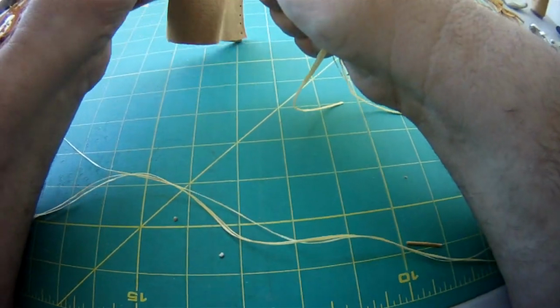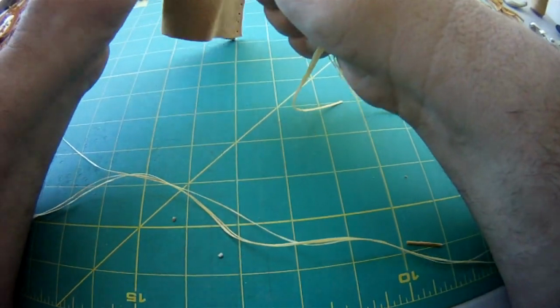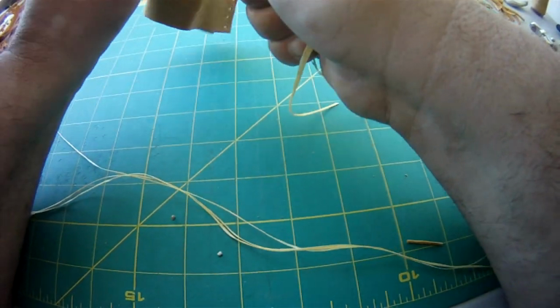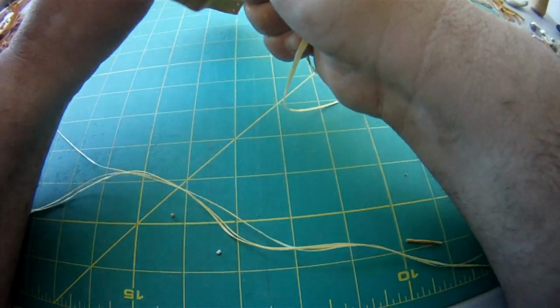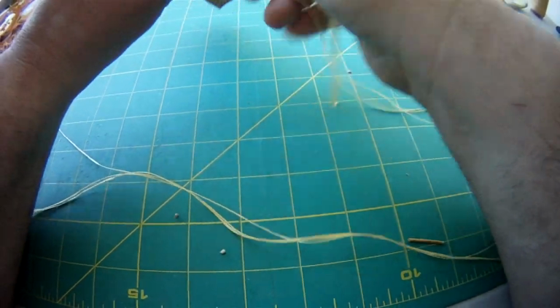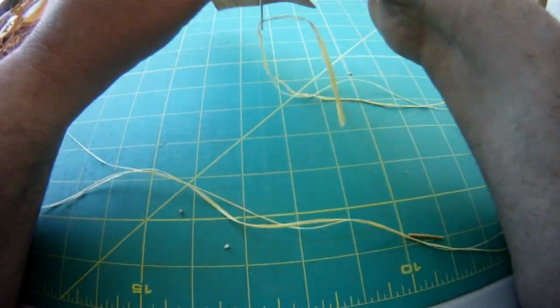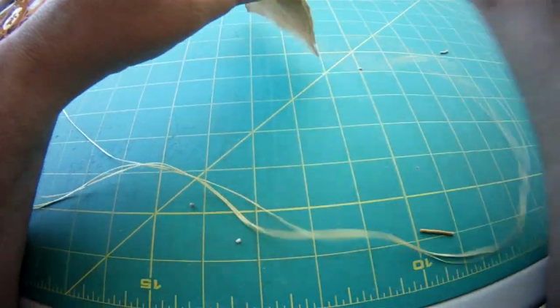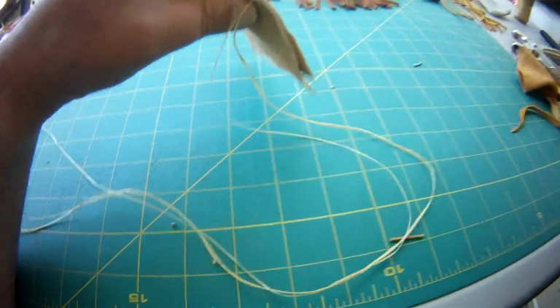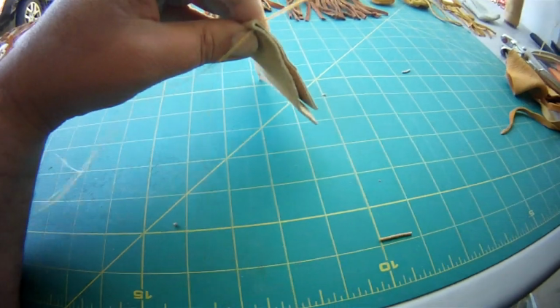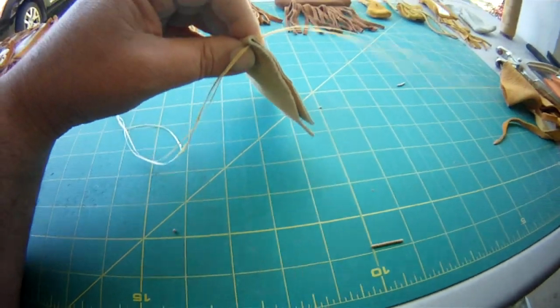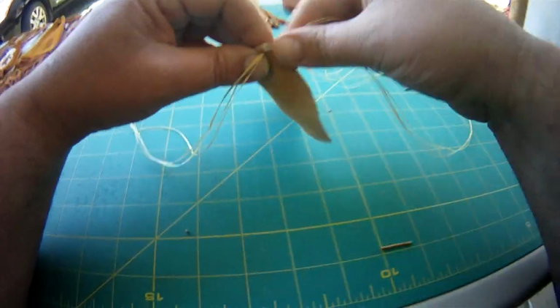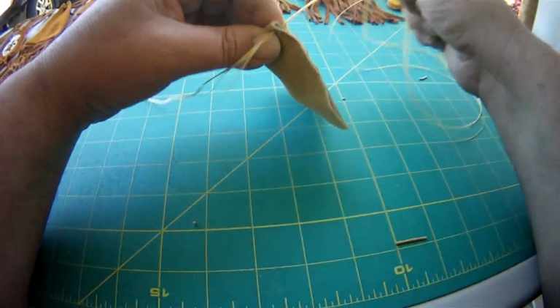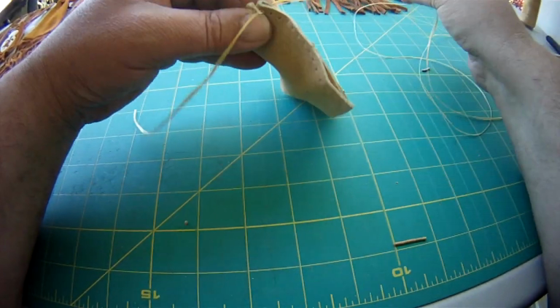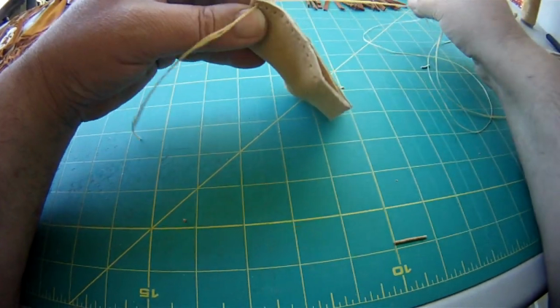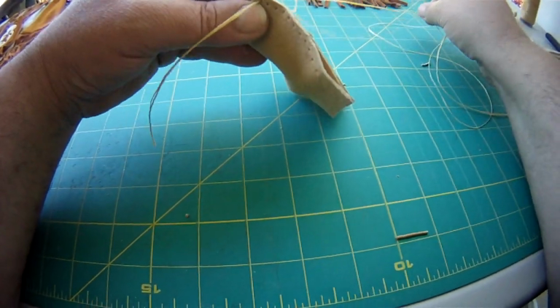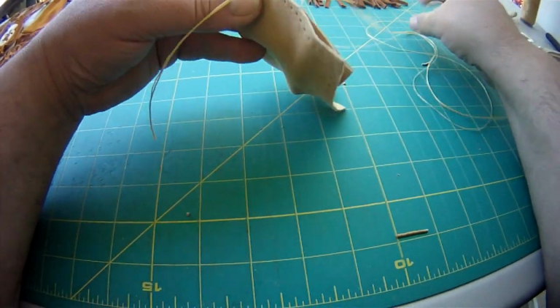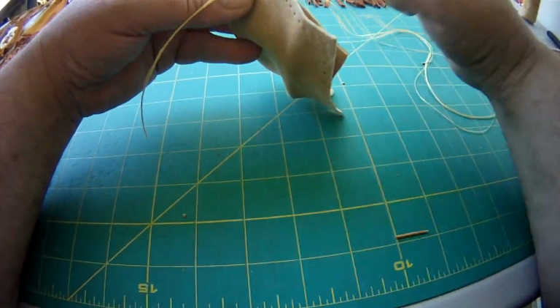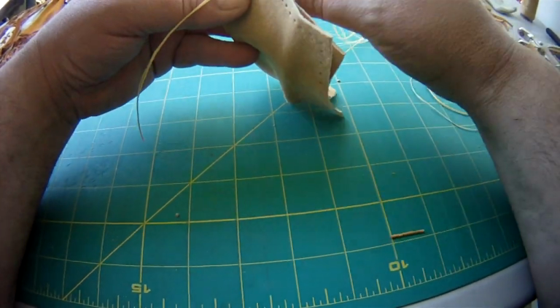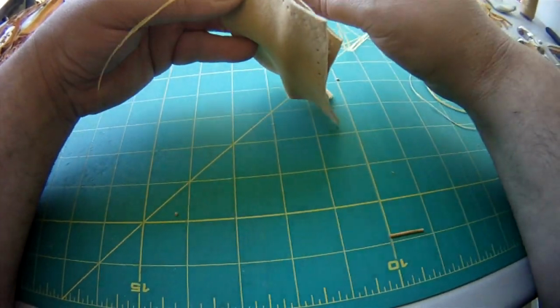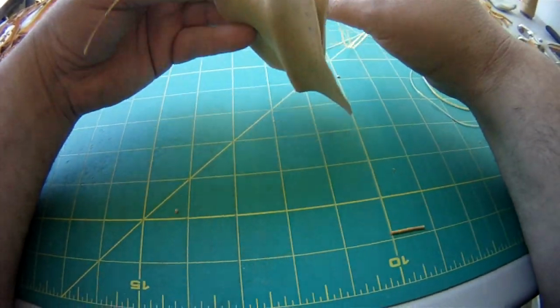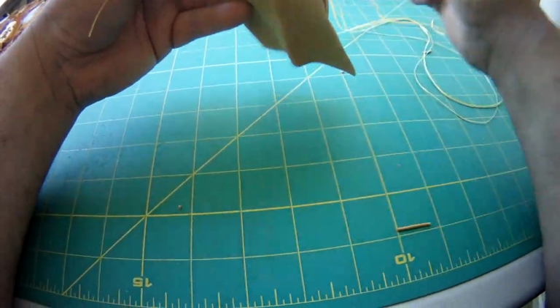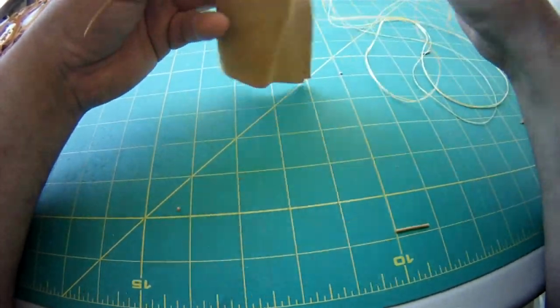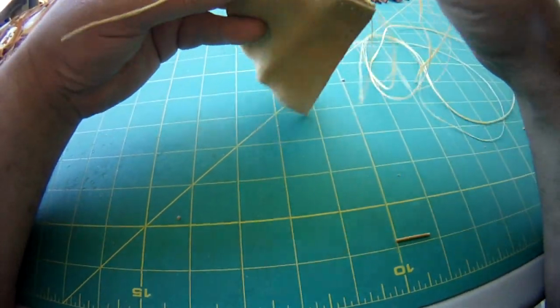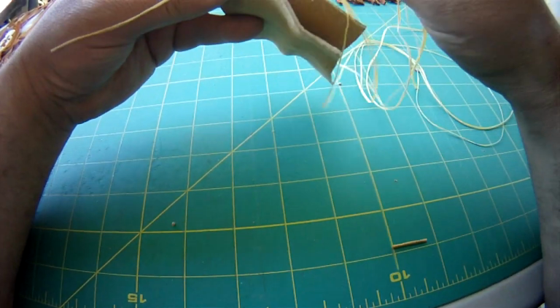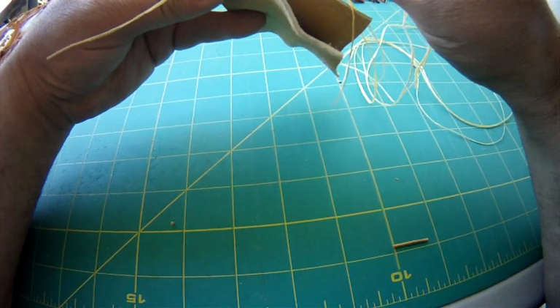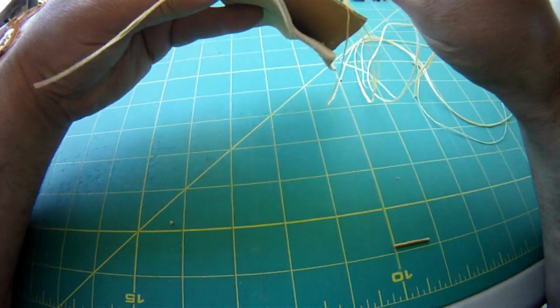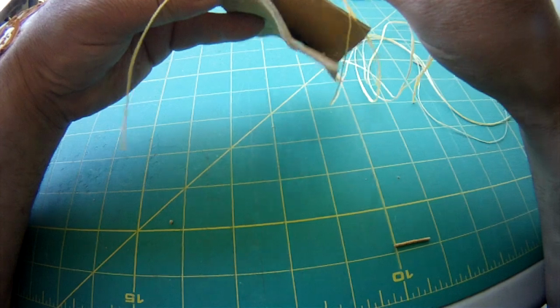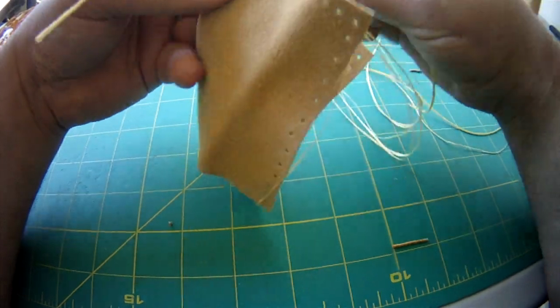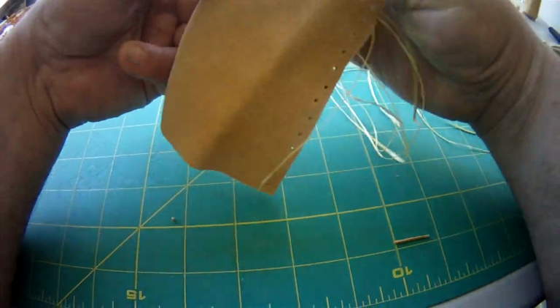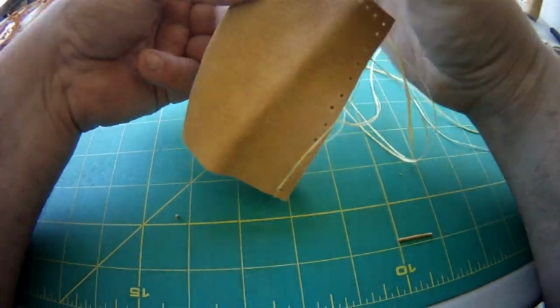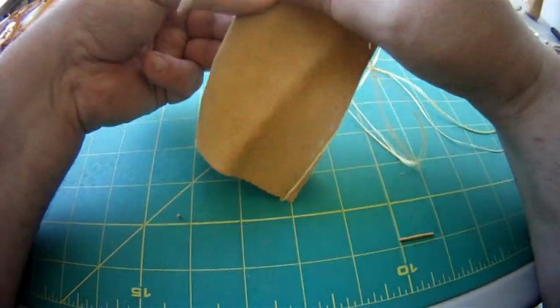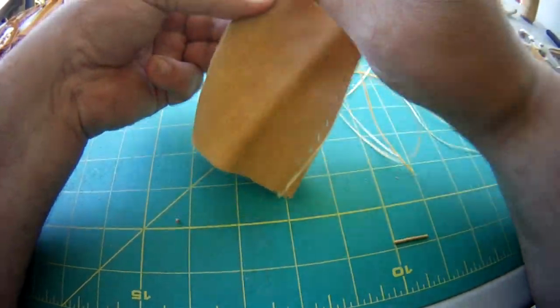Then you start sewing. Leave a little bit of tail to tie, and just in and out all the way.